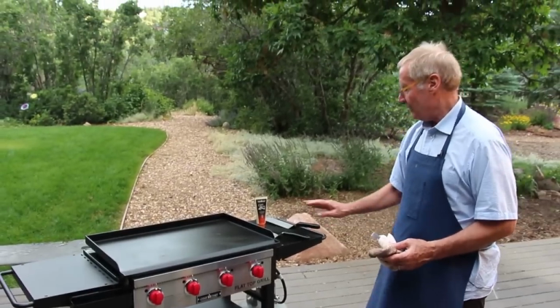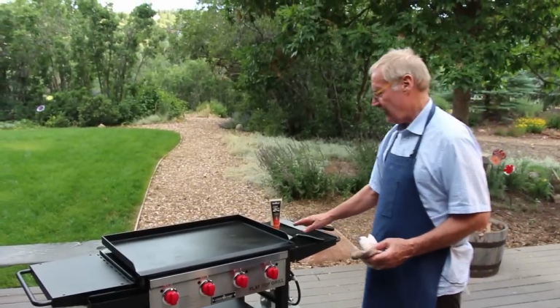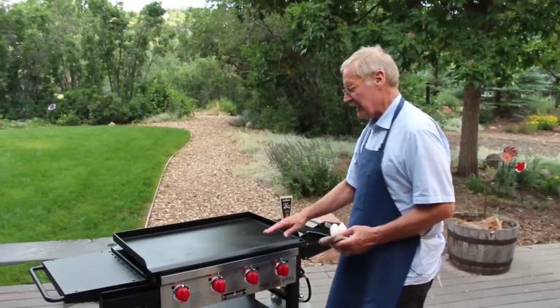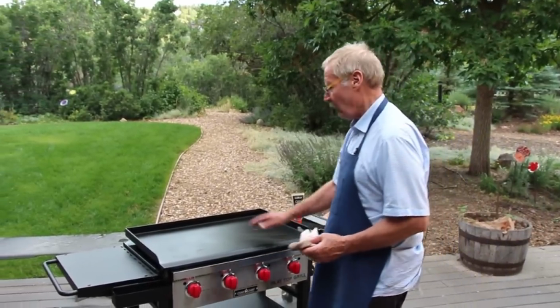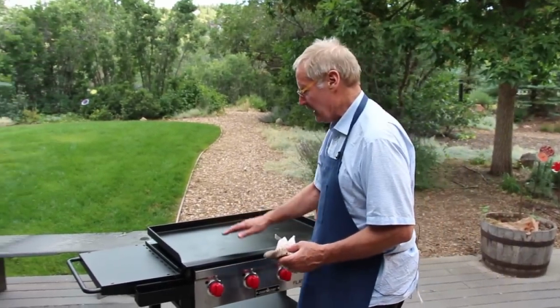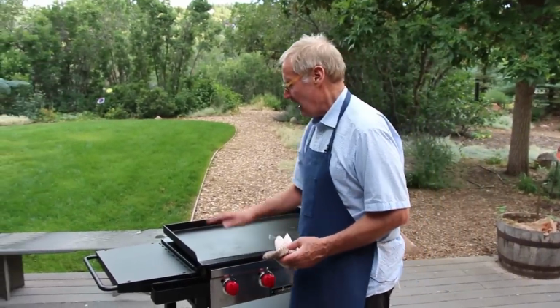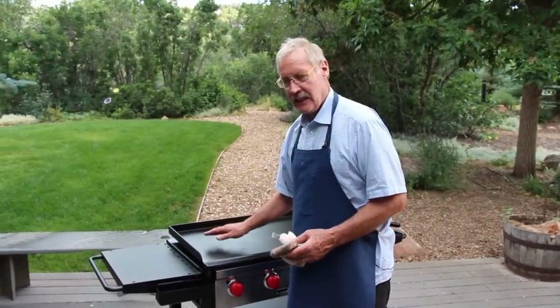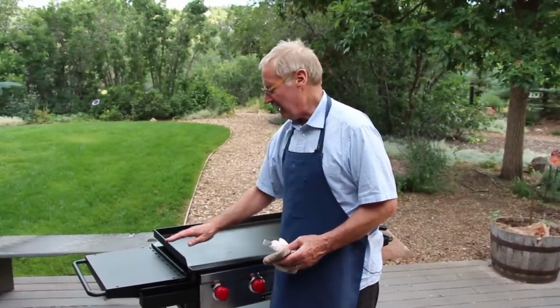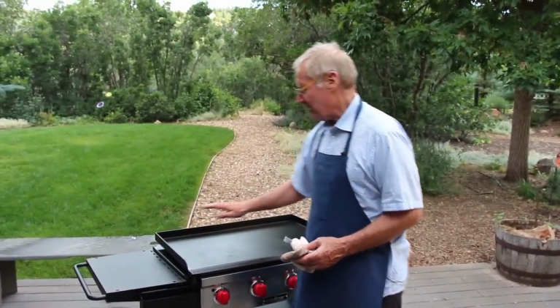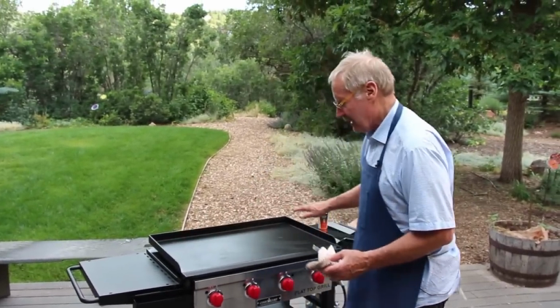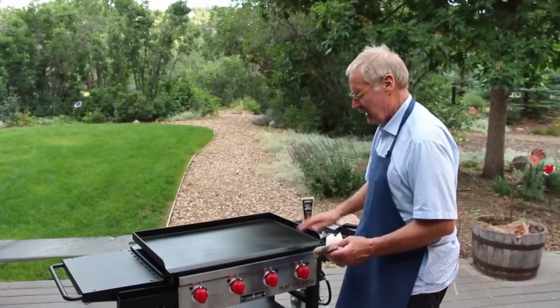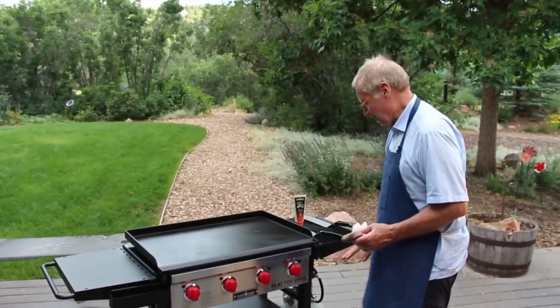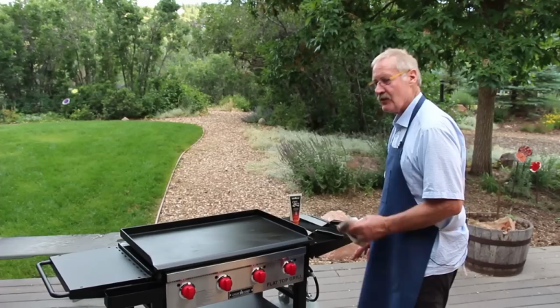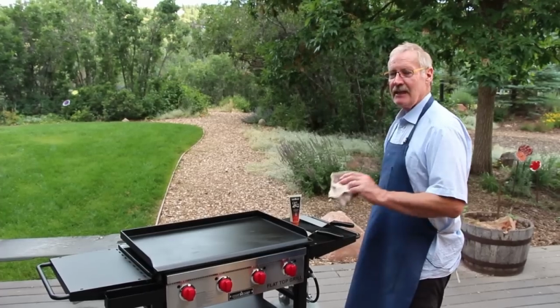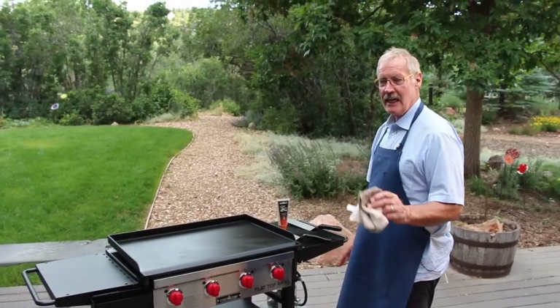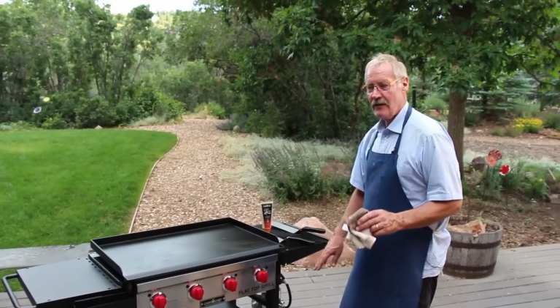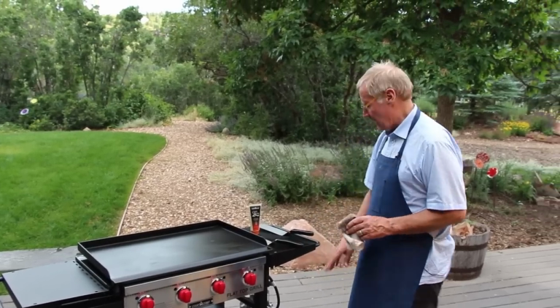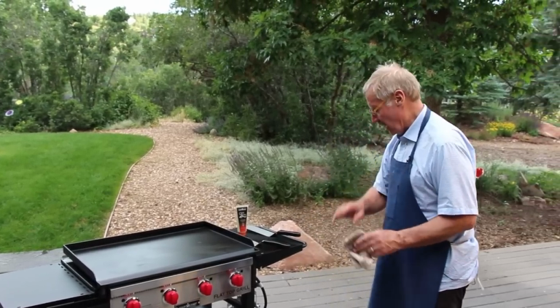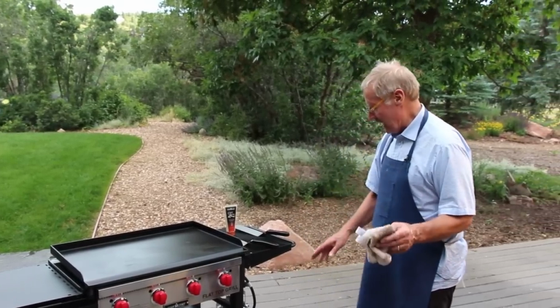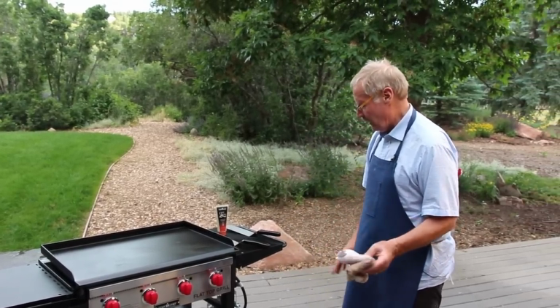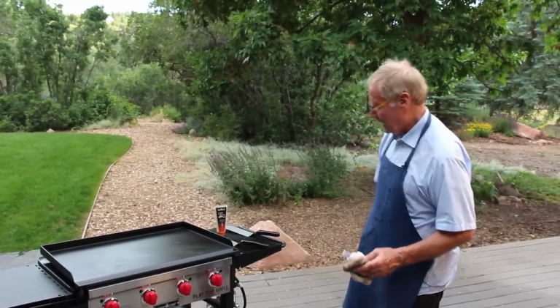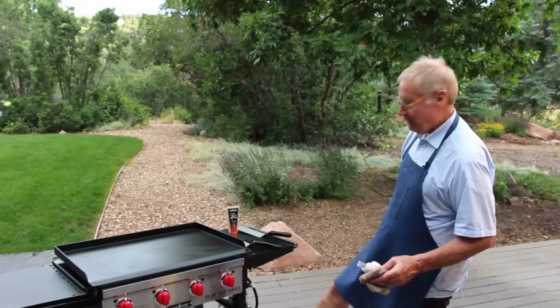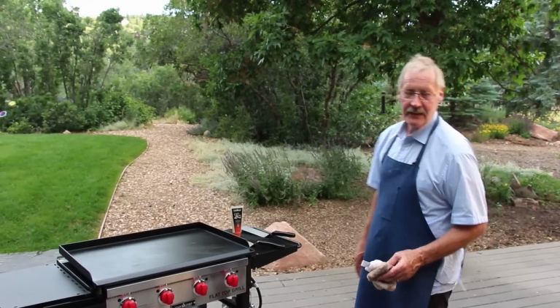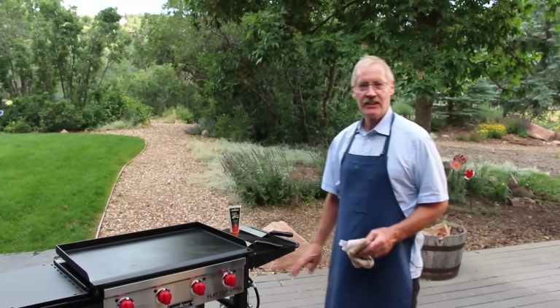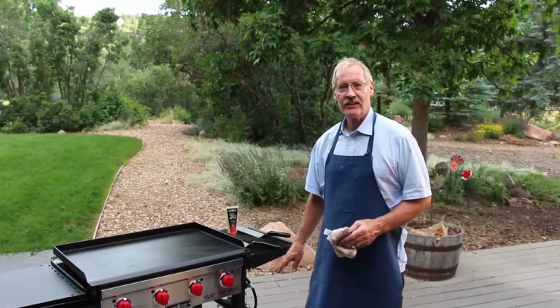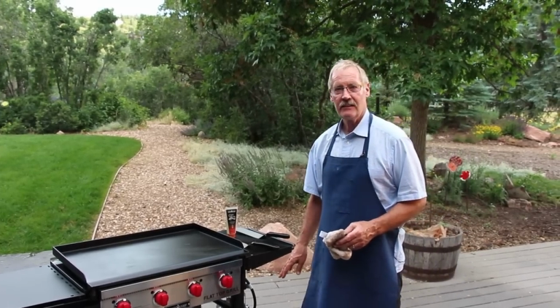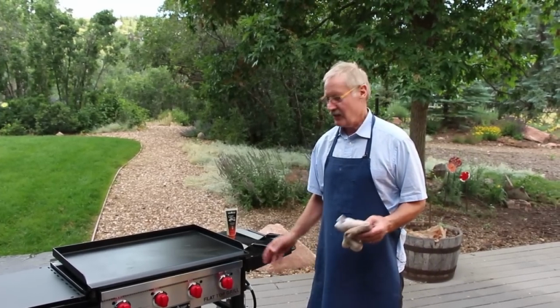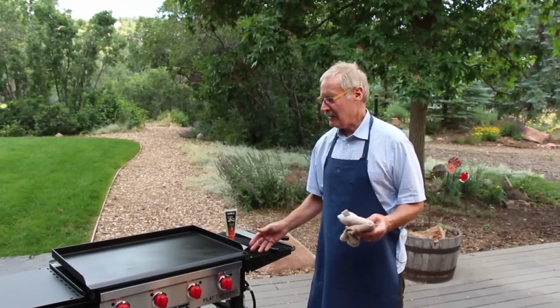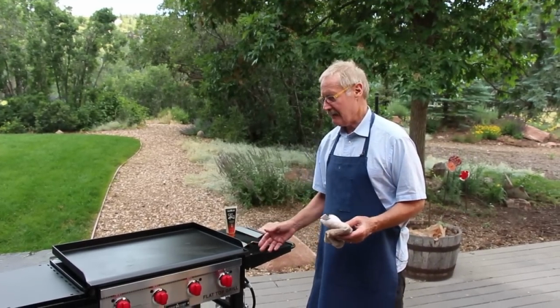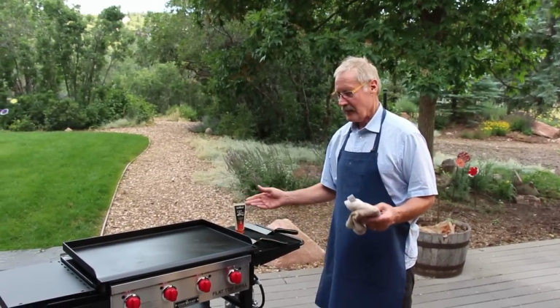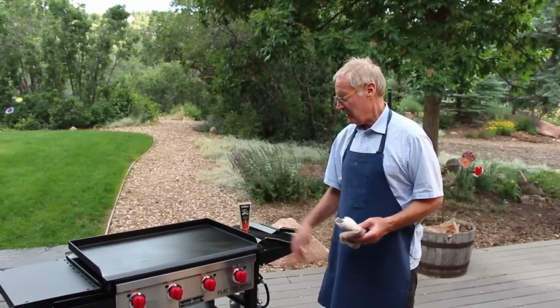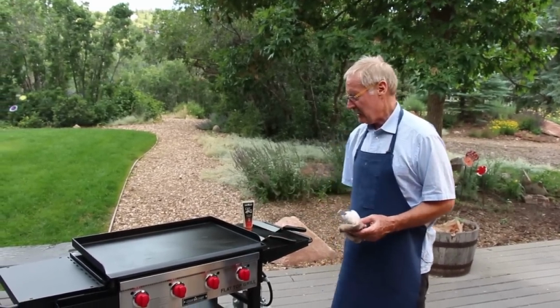I just finished cleaning it — I wiped it down and I'm gonna let it cool down. I'm putting it anywhere: in the garden, on the patio, wherever I want it. The tank is attached, so you're not dragging the tank and wheeling at the same time.